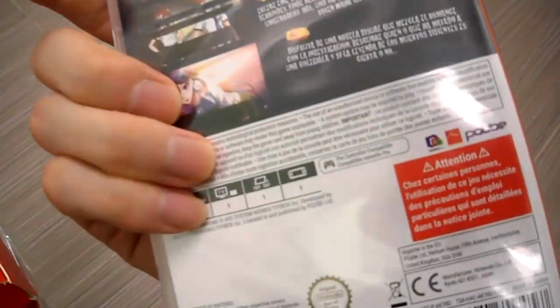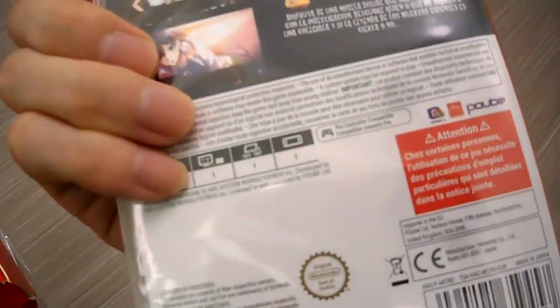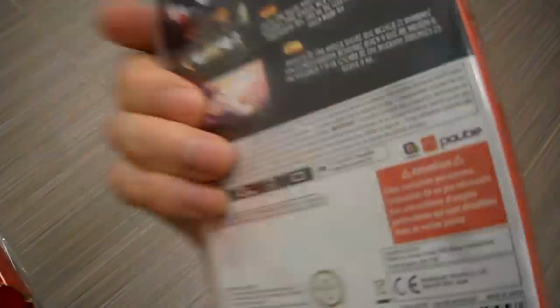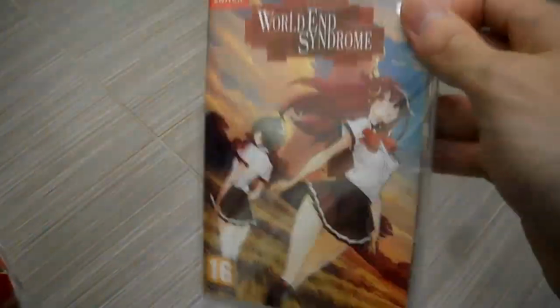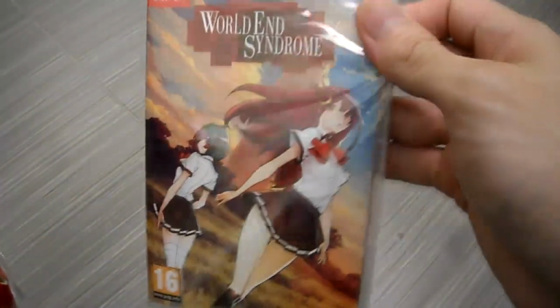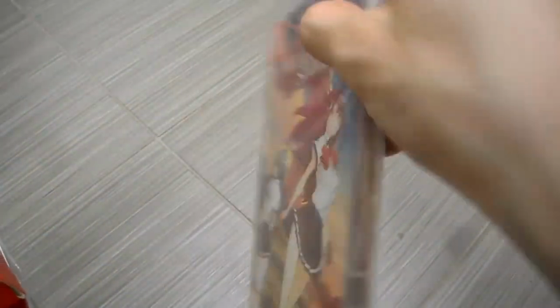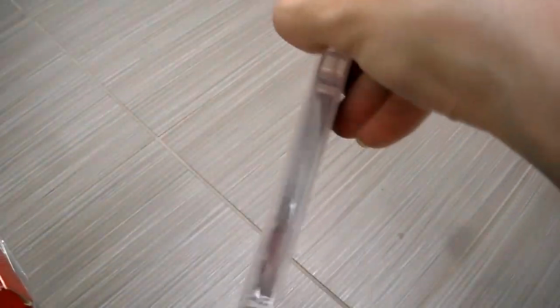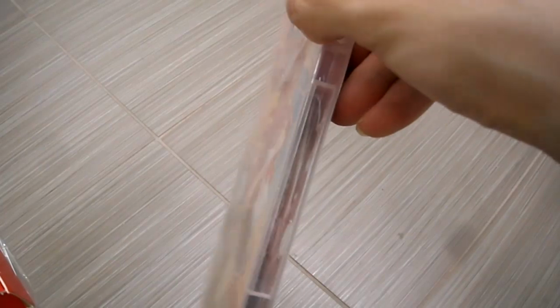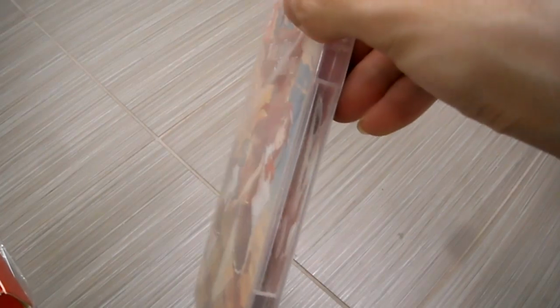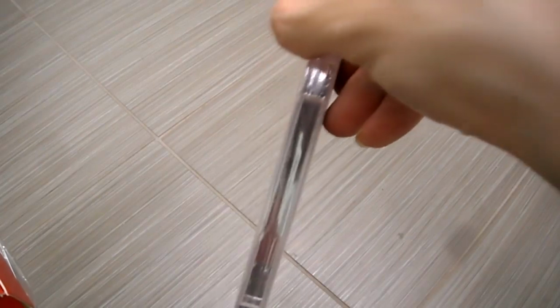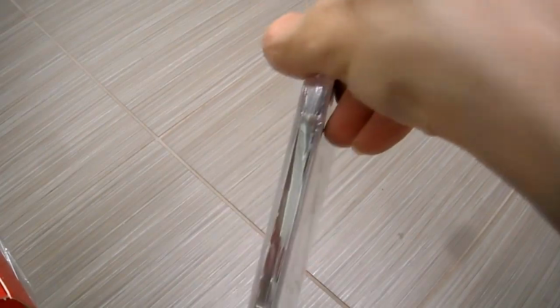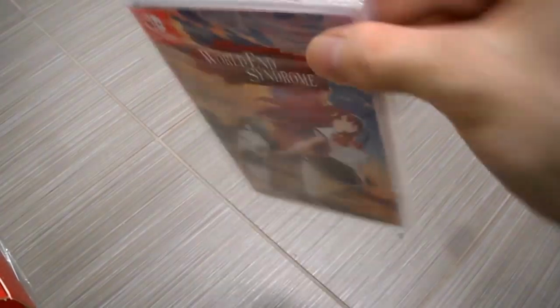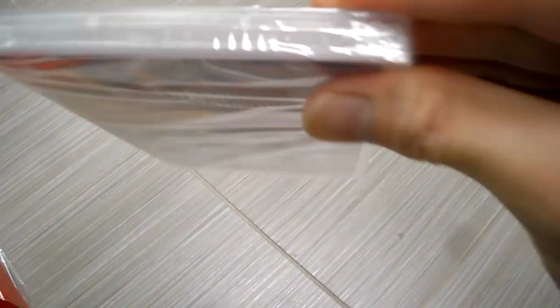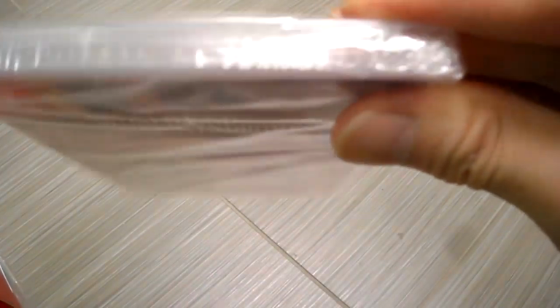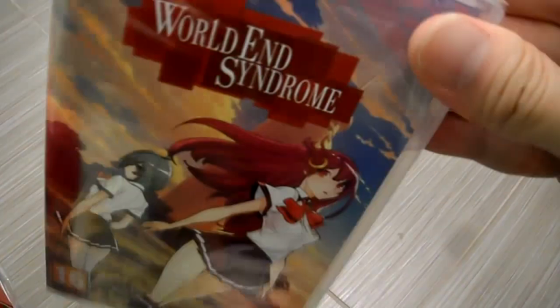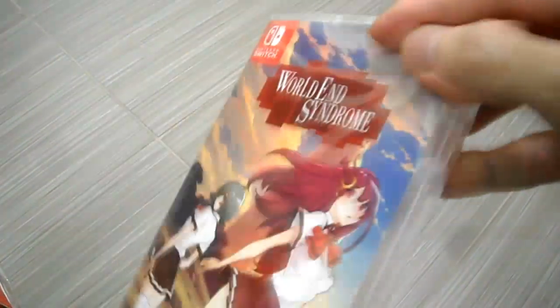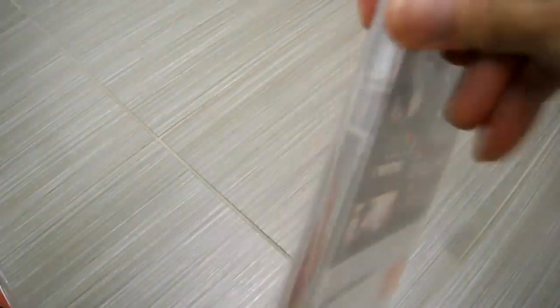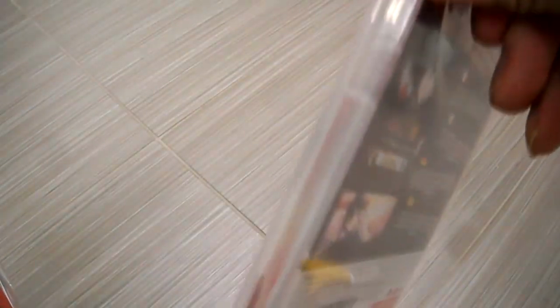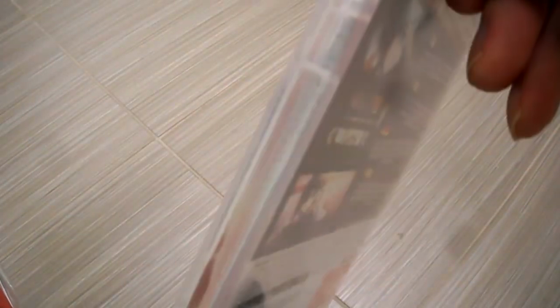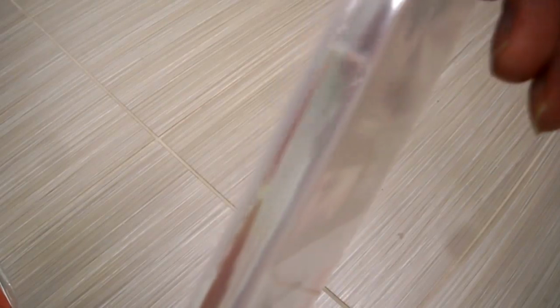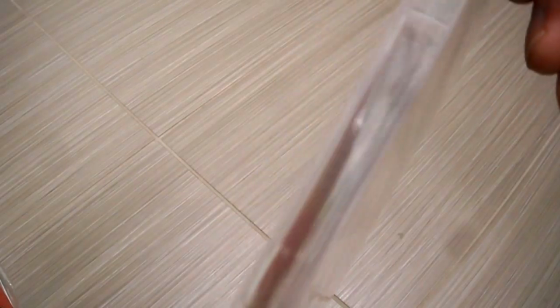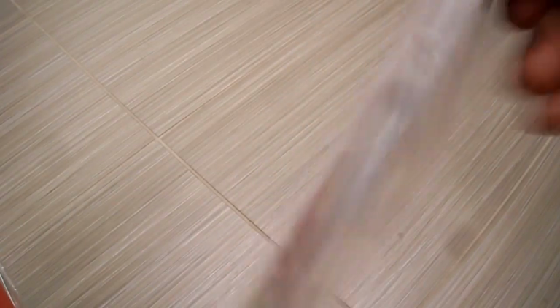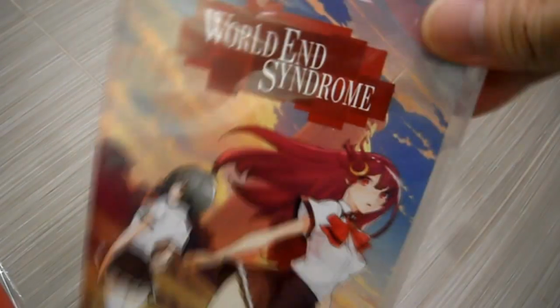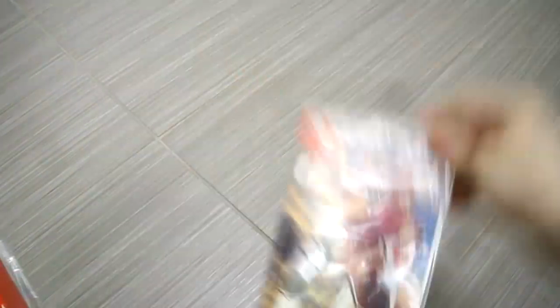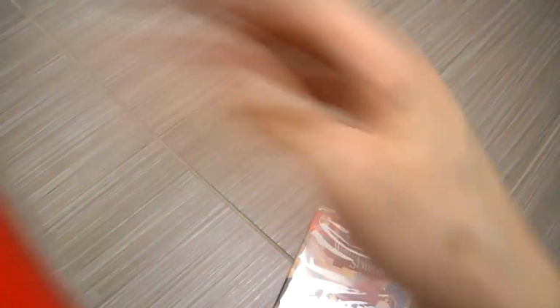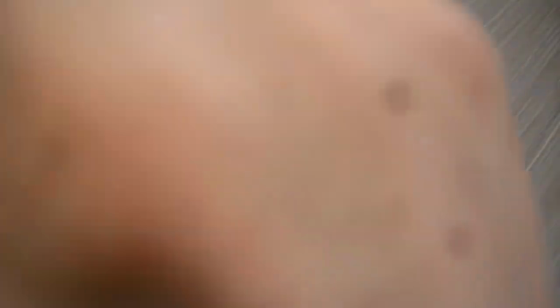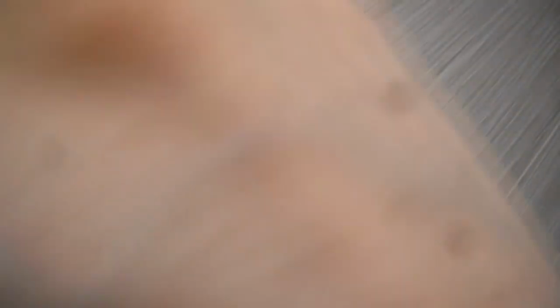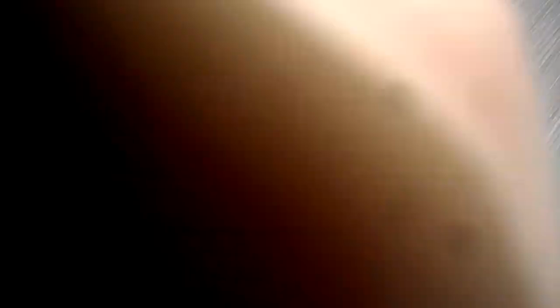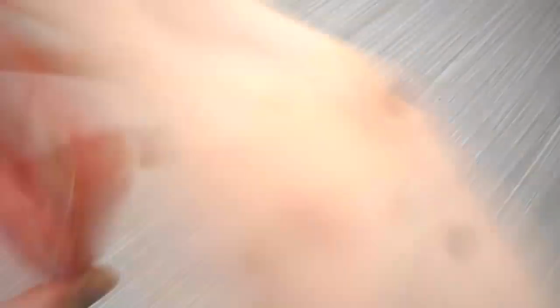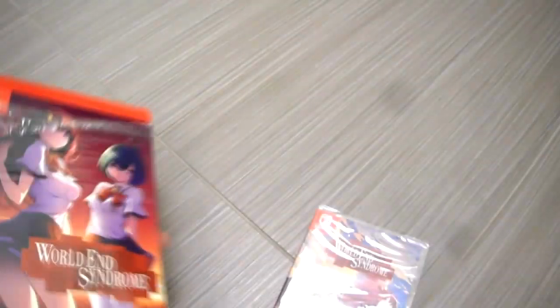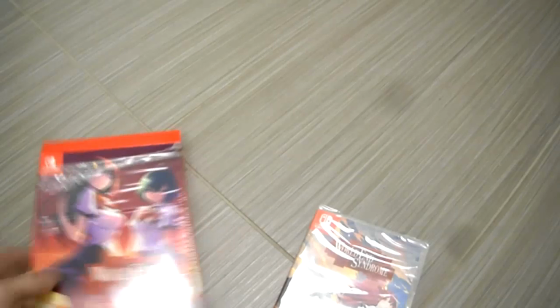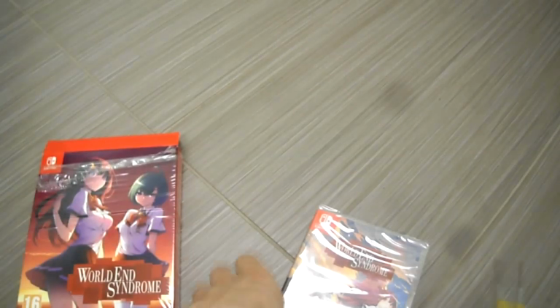Check out the physical copy of the game. There's nothing in there — maybe a reversible cover? Yeah, there's nothing in there, just a game card. Nothing else in the box, so let's open this up.